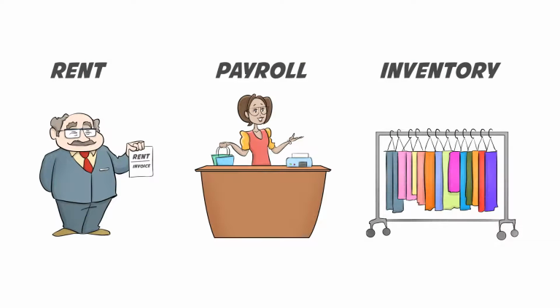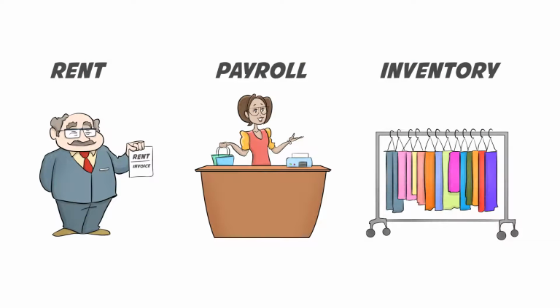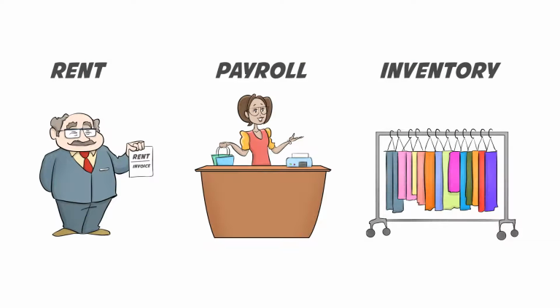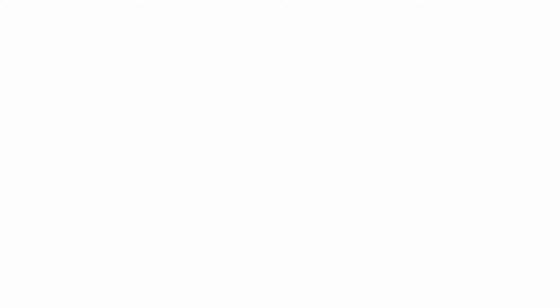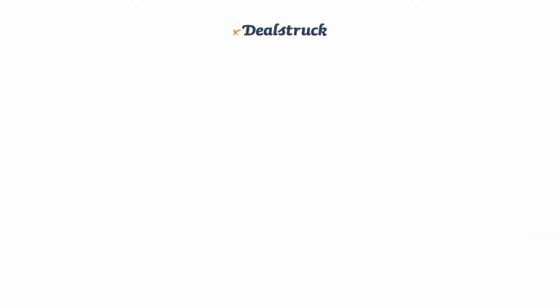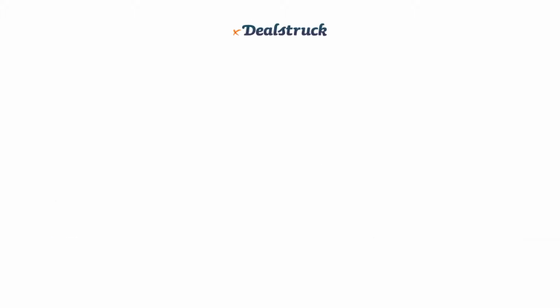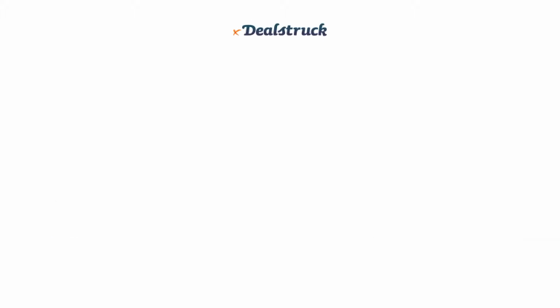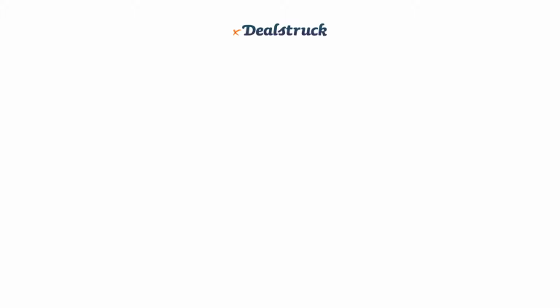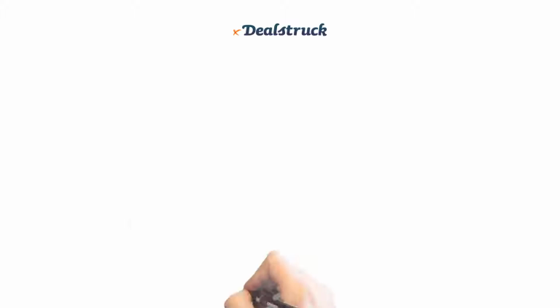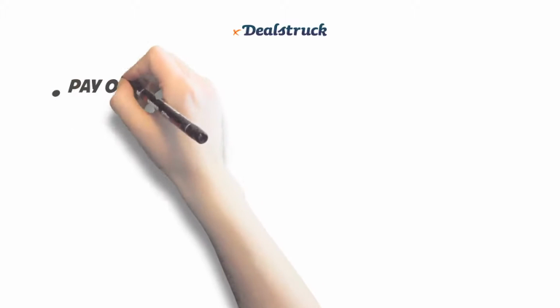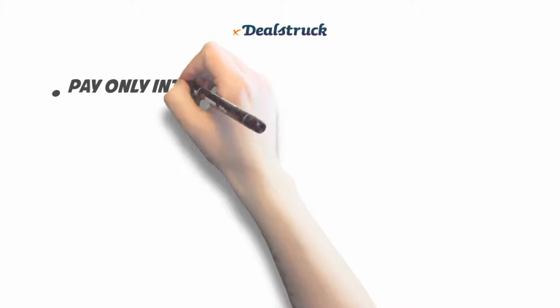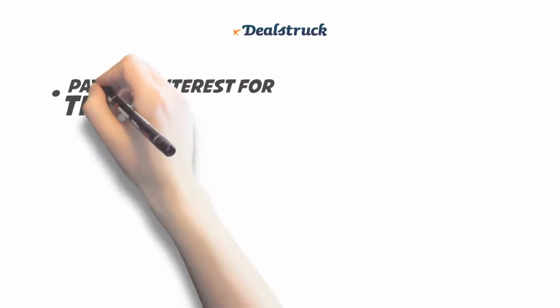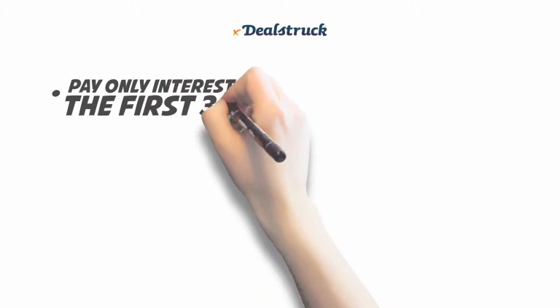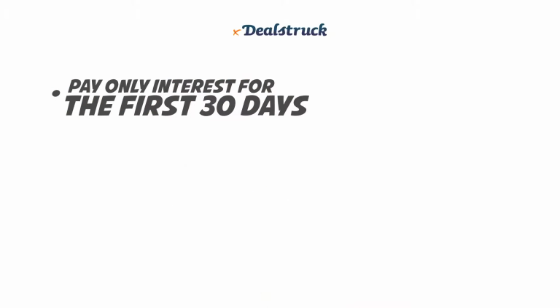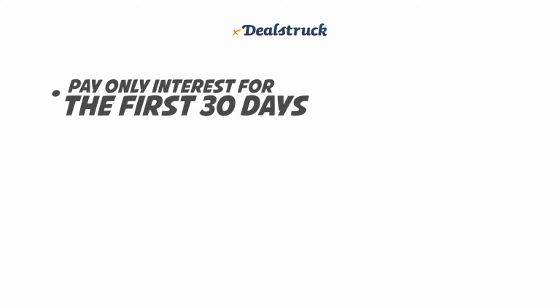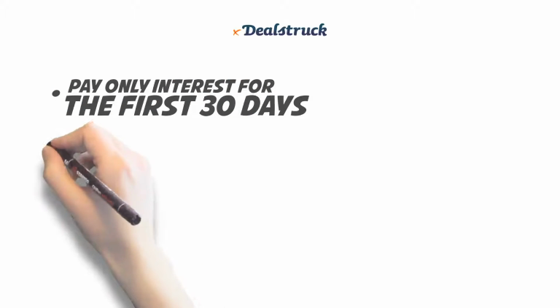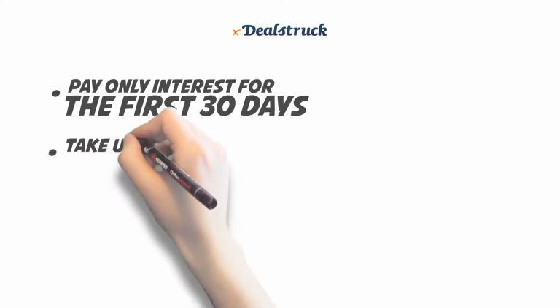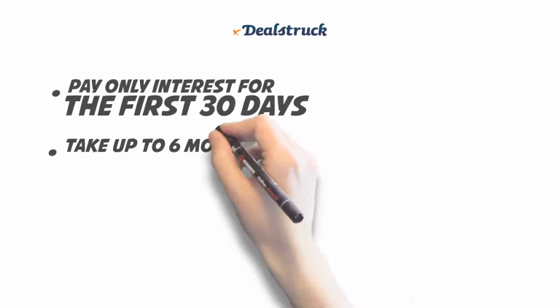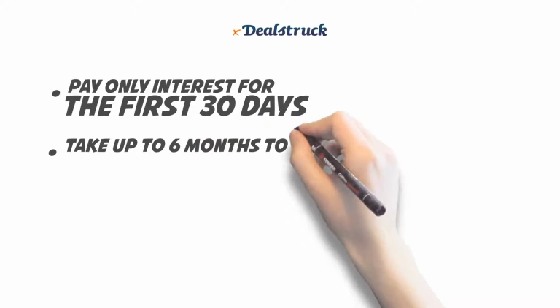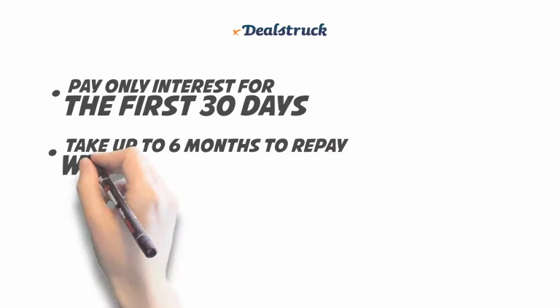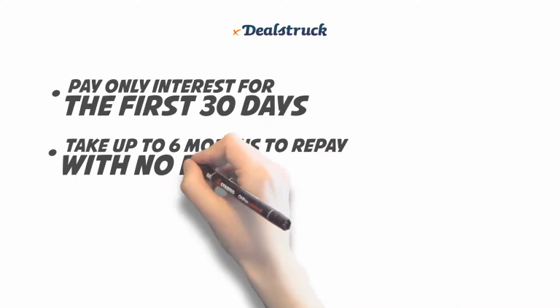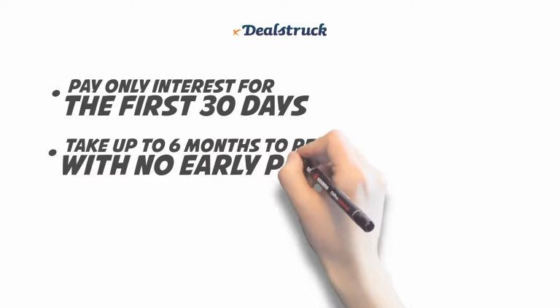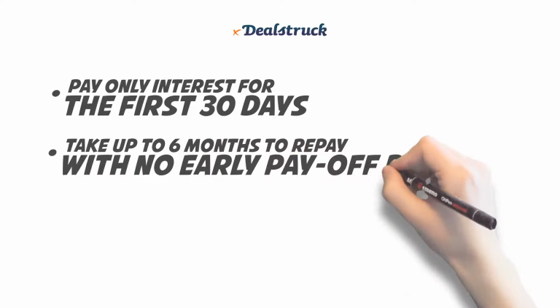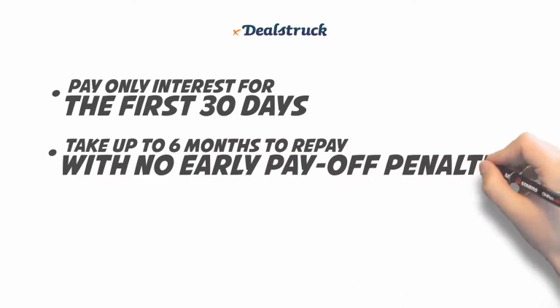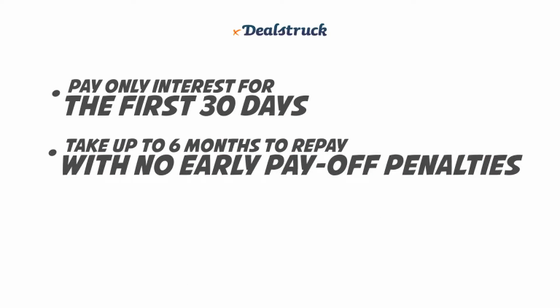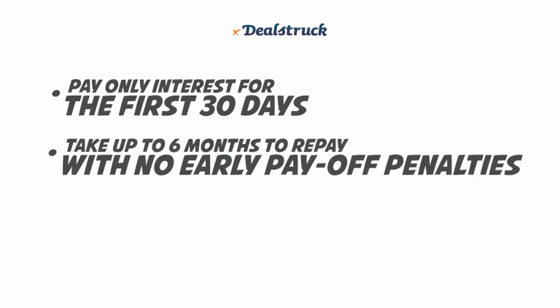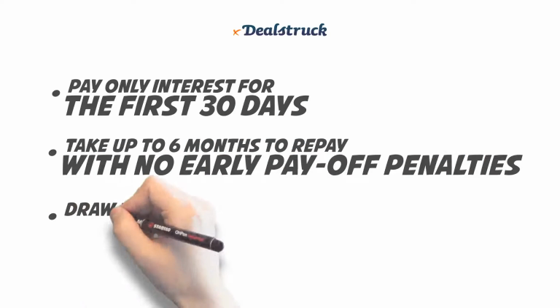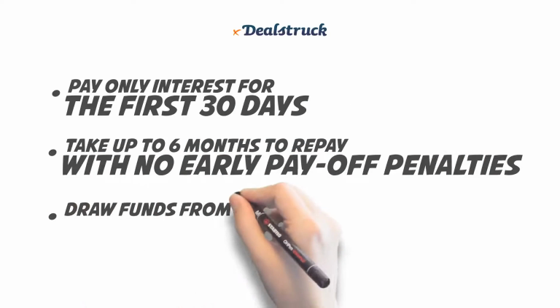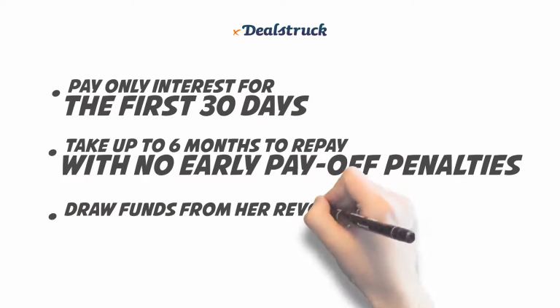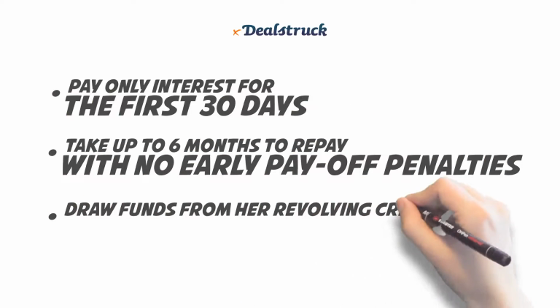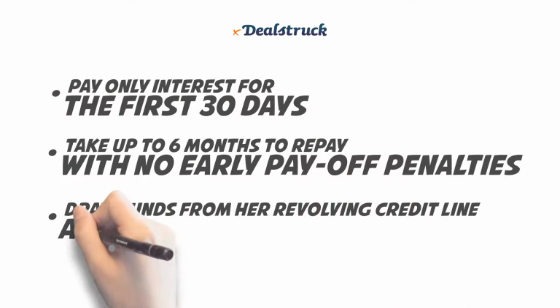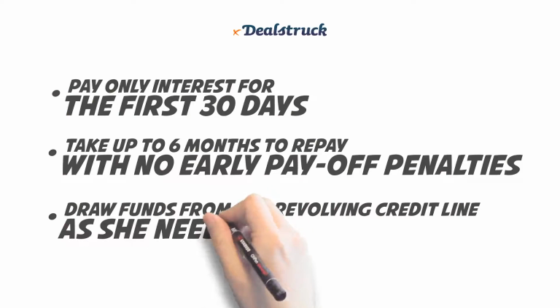With her DealStruck inventory credit line, Amy can pay only interest for the first 30 days, take up to six months to repay with no early payoff penalties, and draw funds from her evolving line as she needs it.